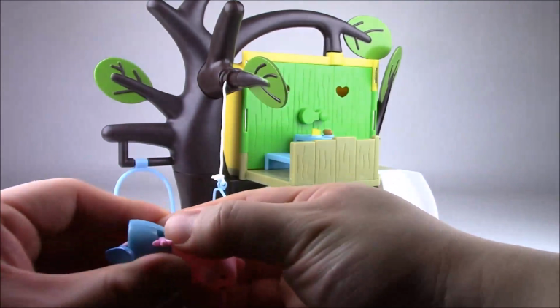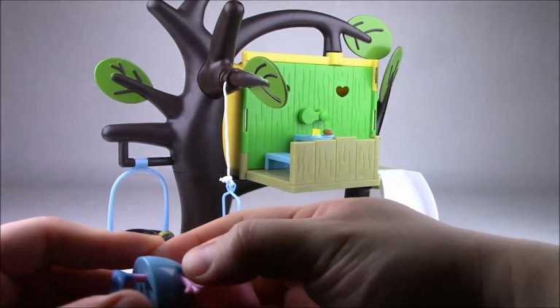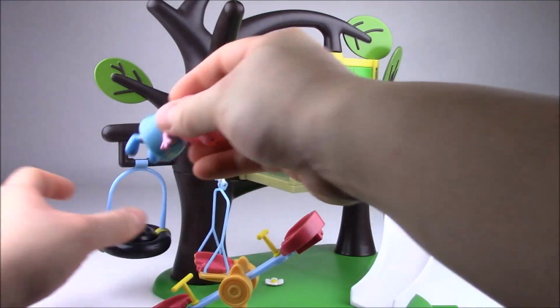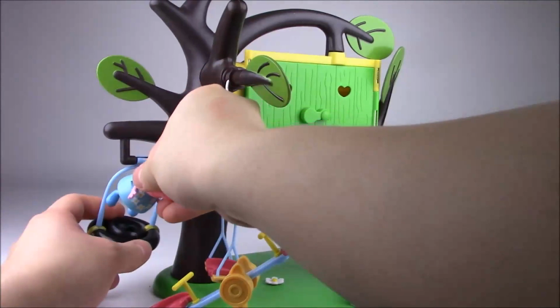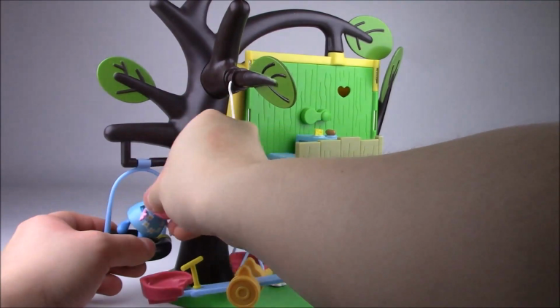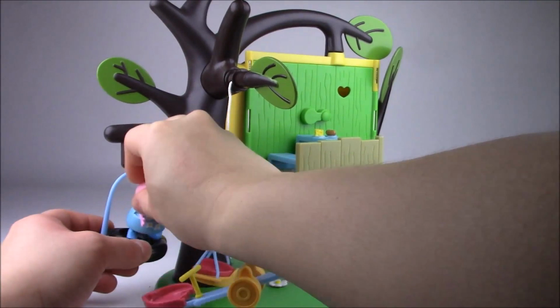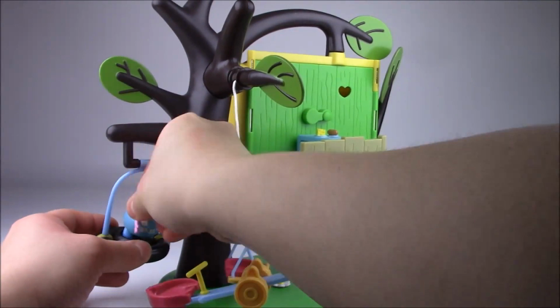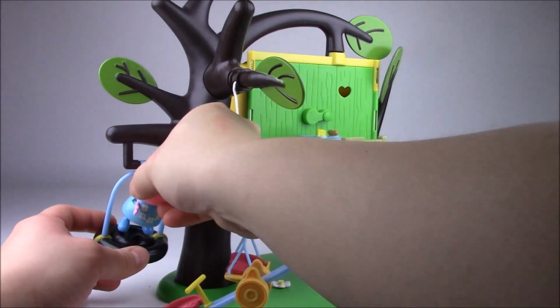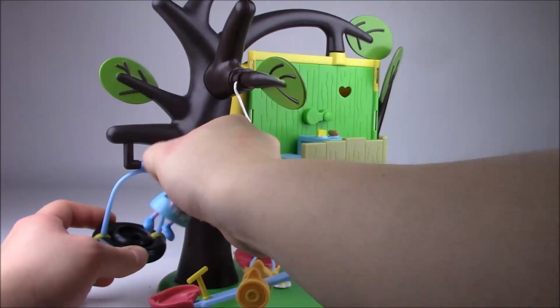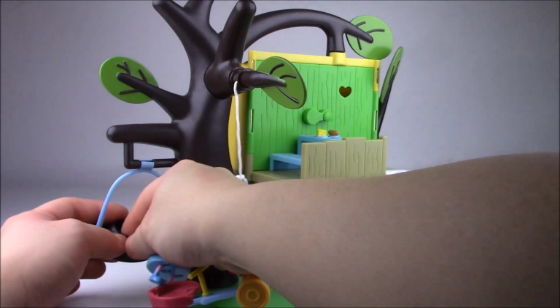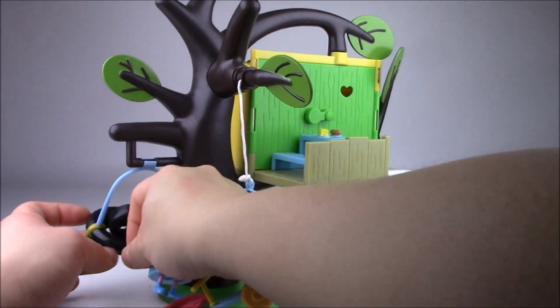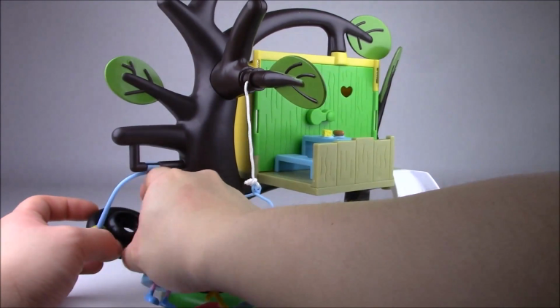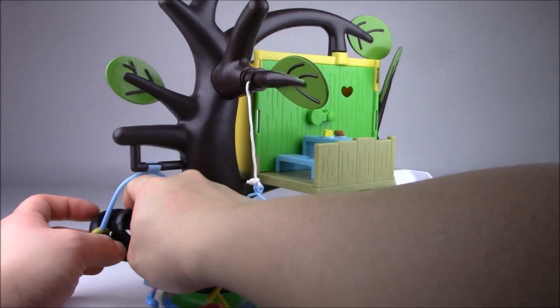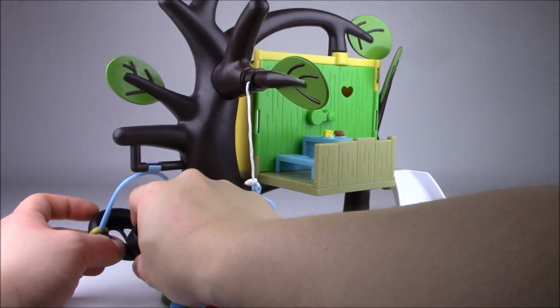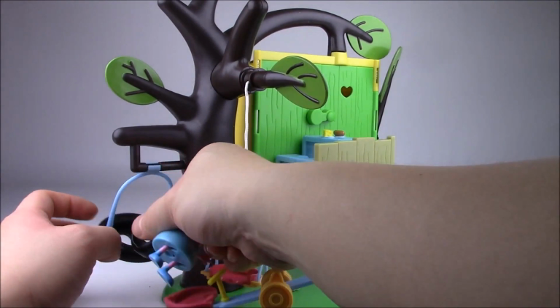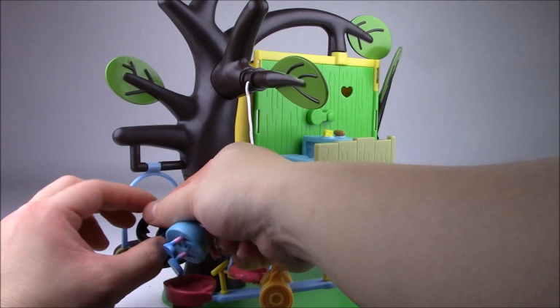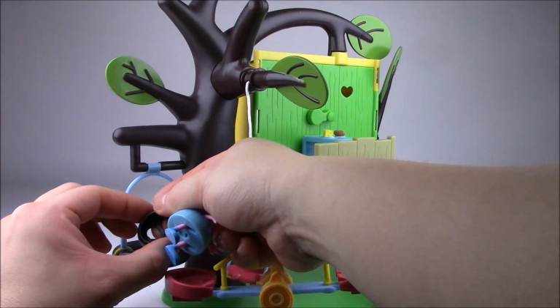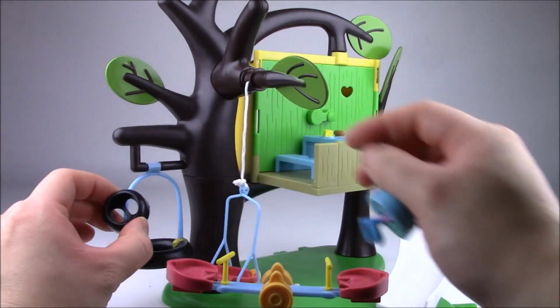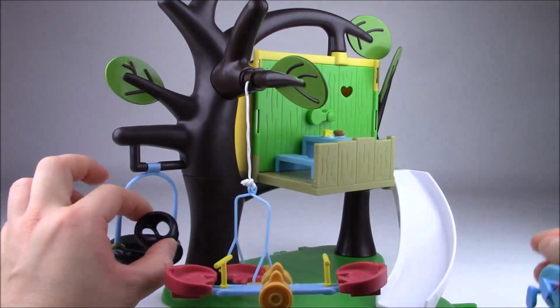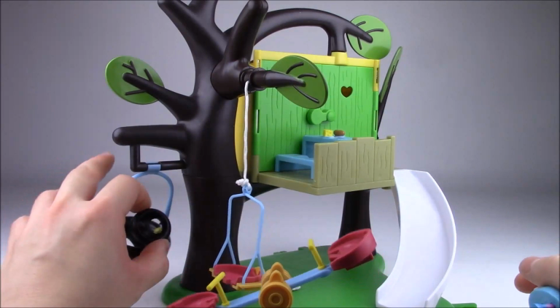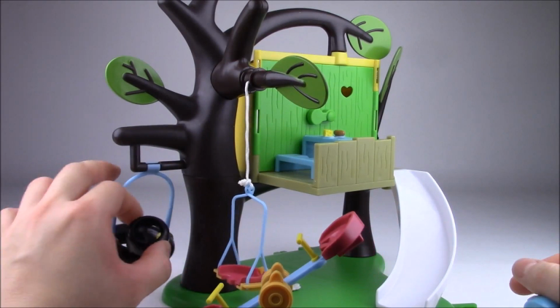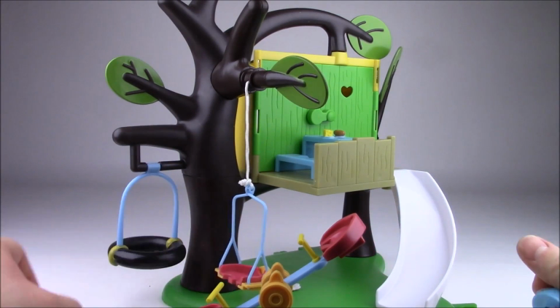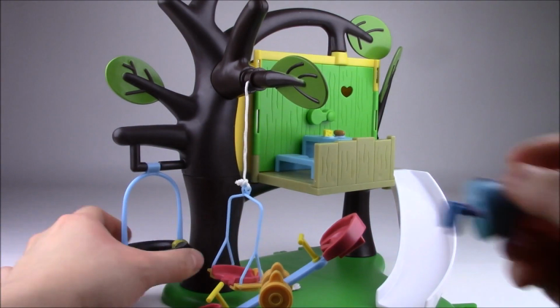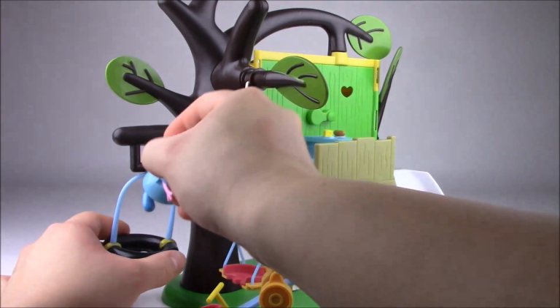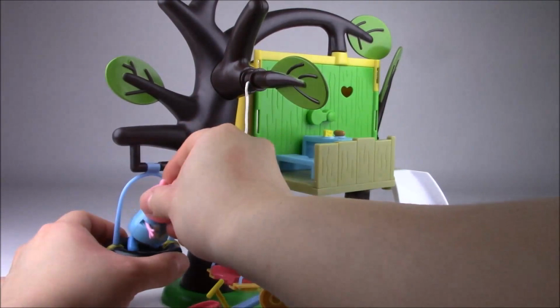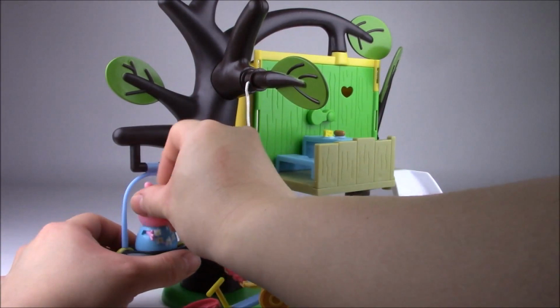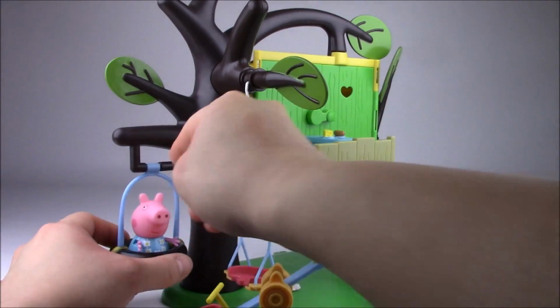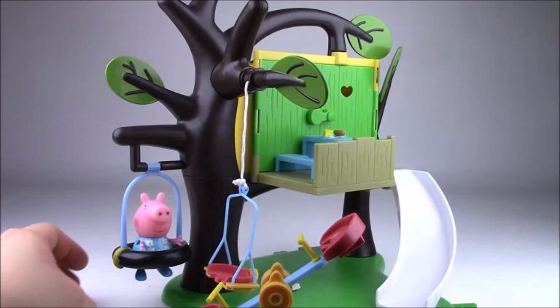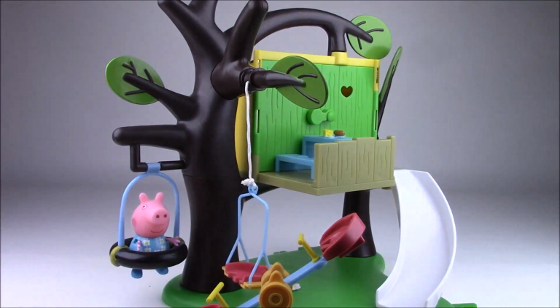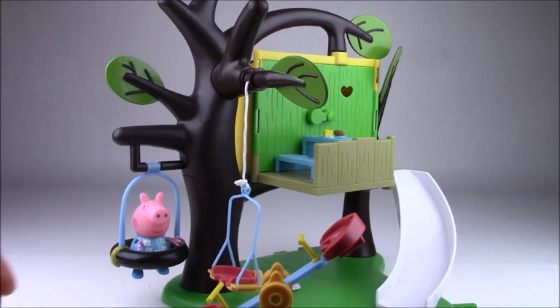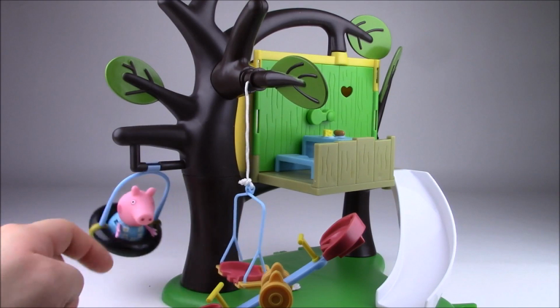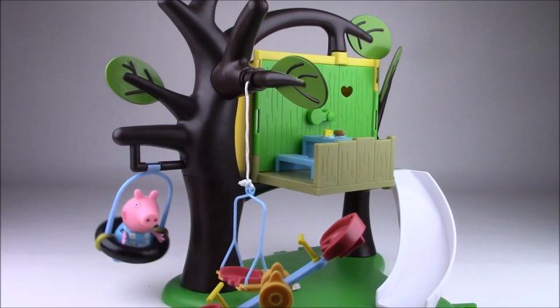For the tire swing you can try to put her legs inside. You can take this one off — I think this small piece is if you want to put George because he's smaller, but if you want to put Peppa in, you take it off and she can swing.